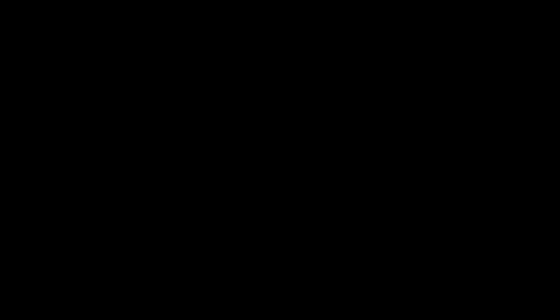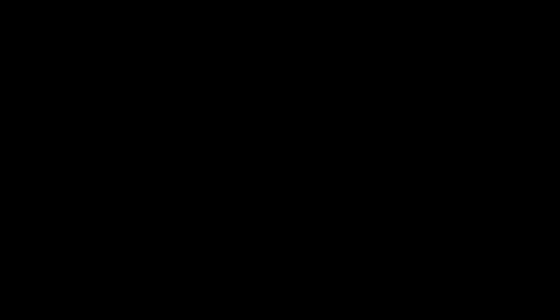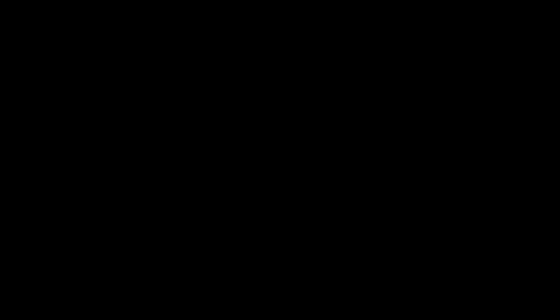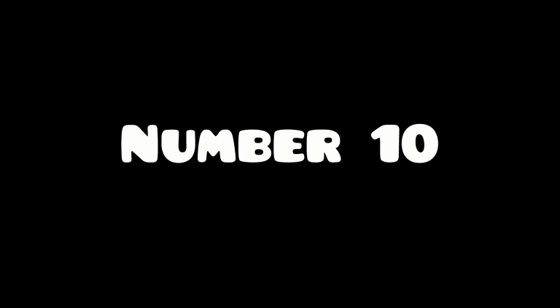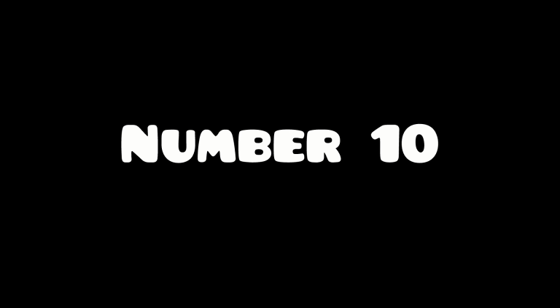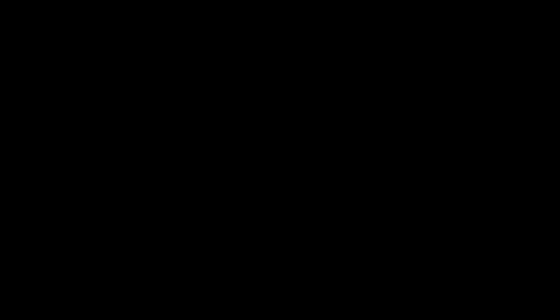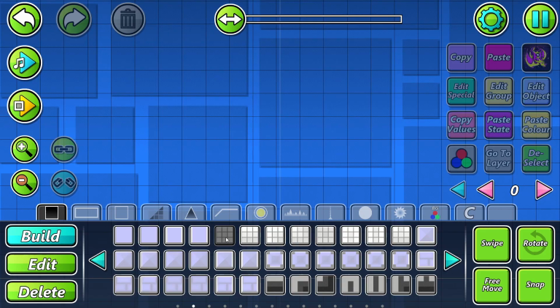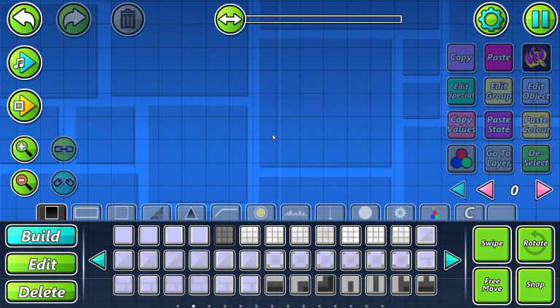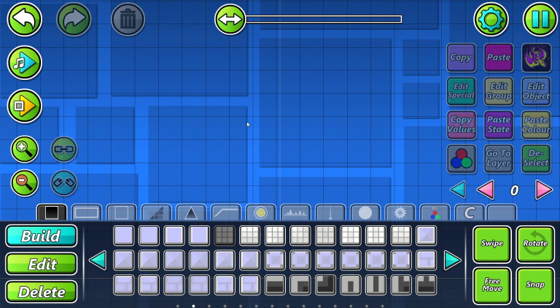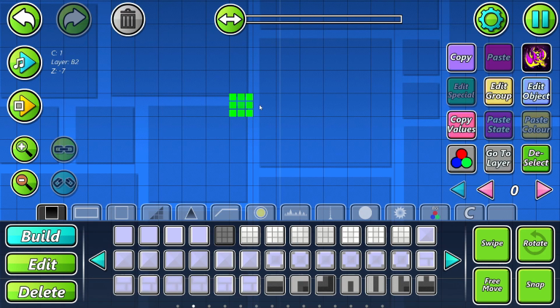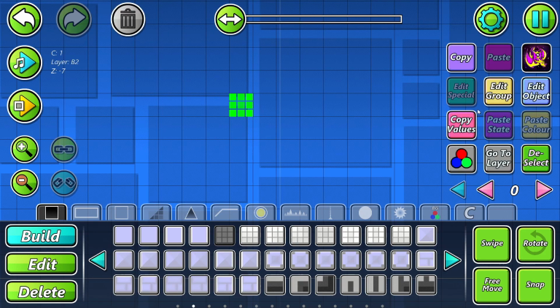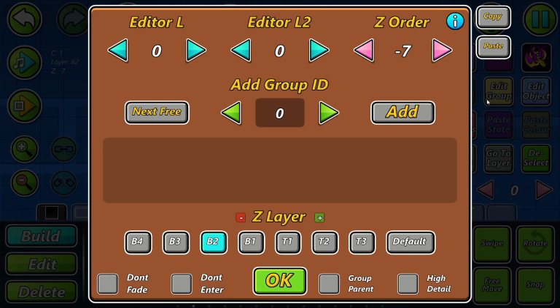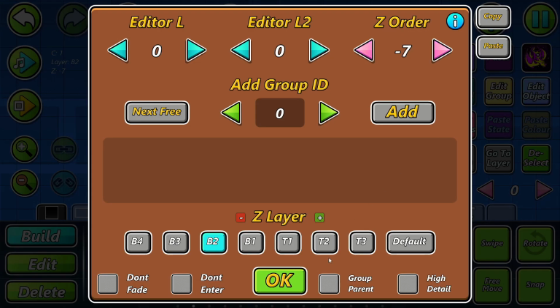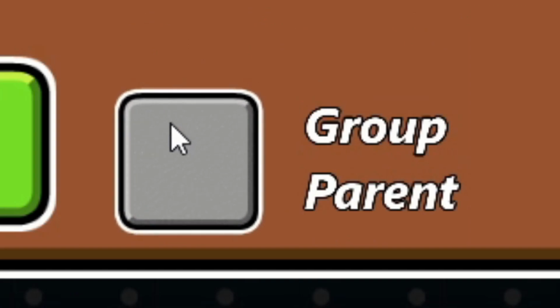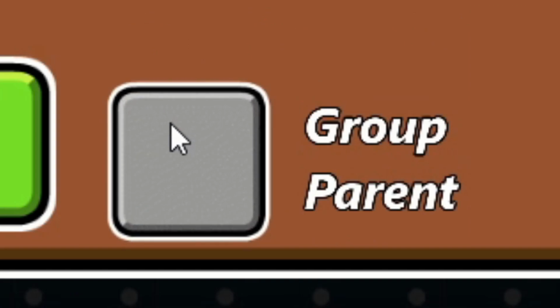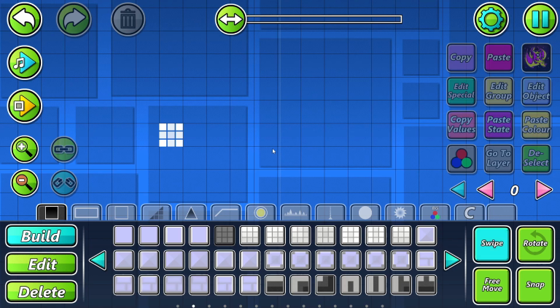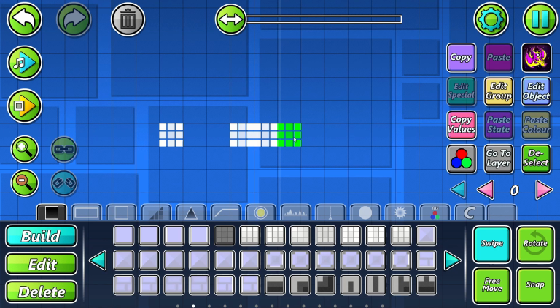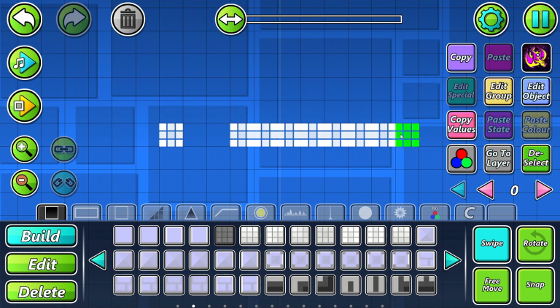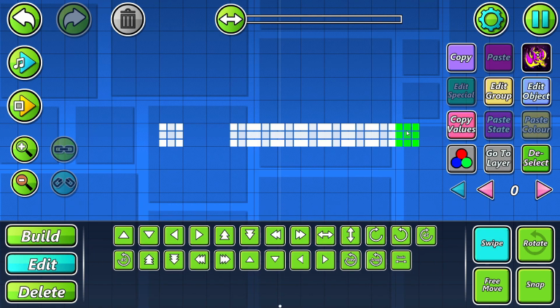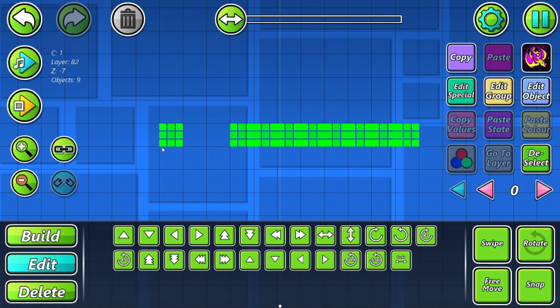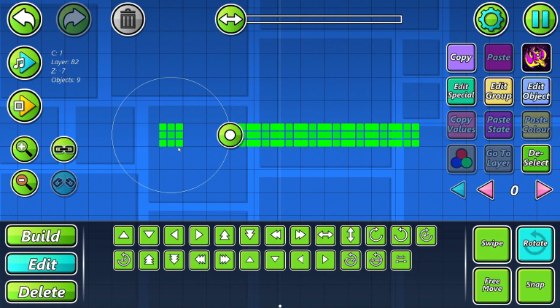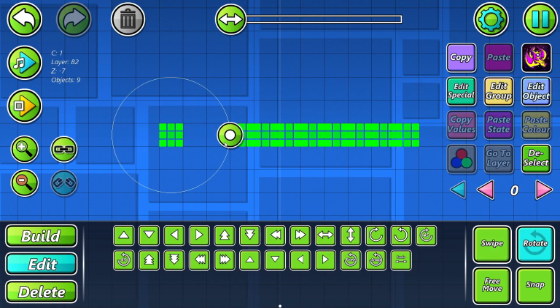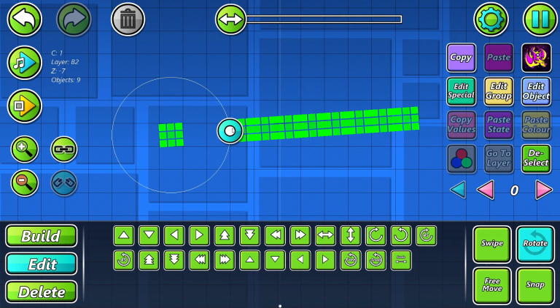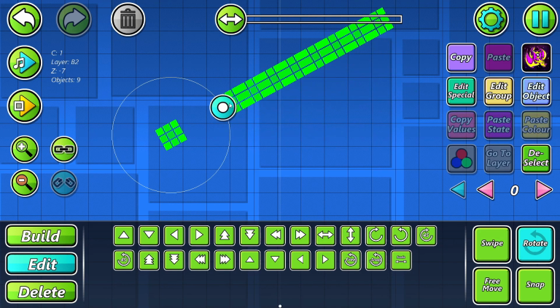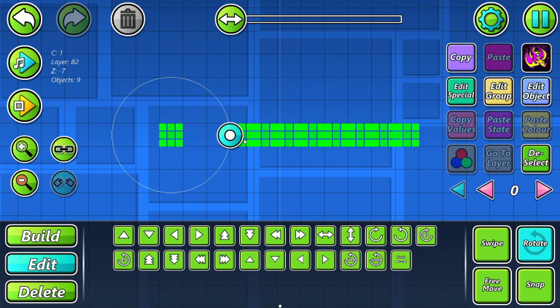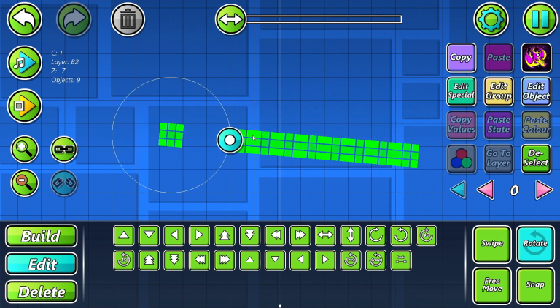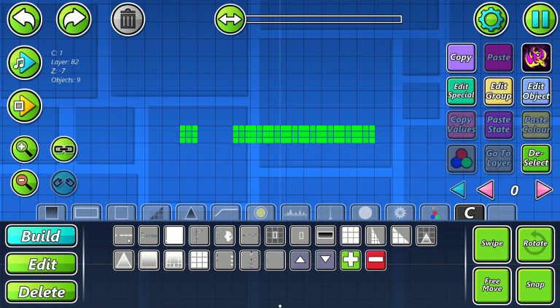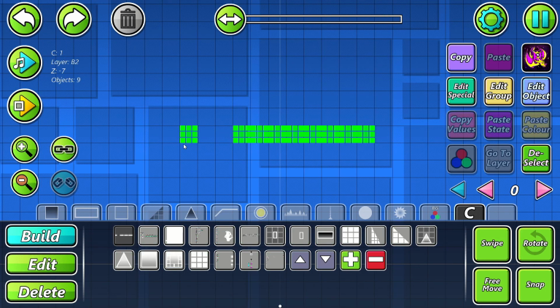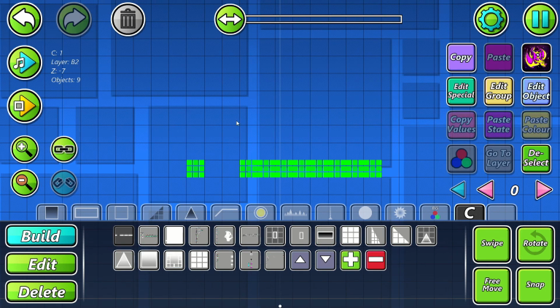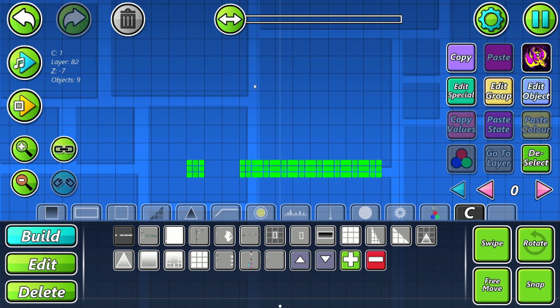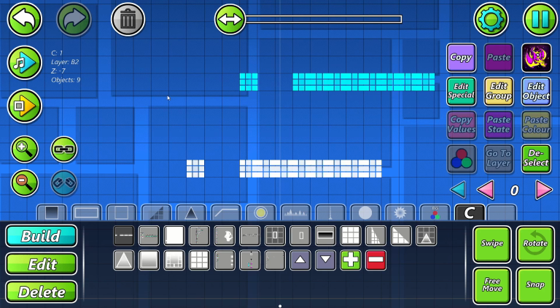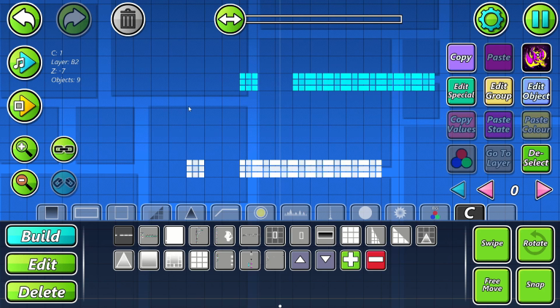And finally, number 10. There's a button in the edit group tab called the group parent, which is used for many things, such as the rotation center of multiple objects, or the place location of some custom objects.